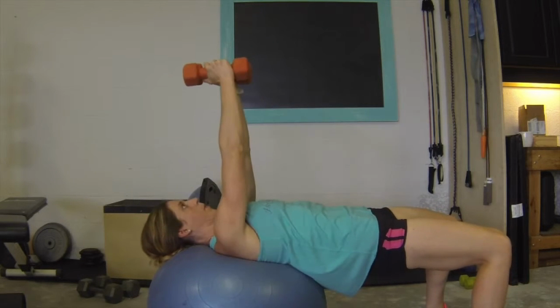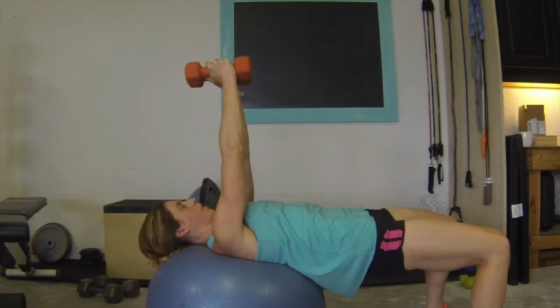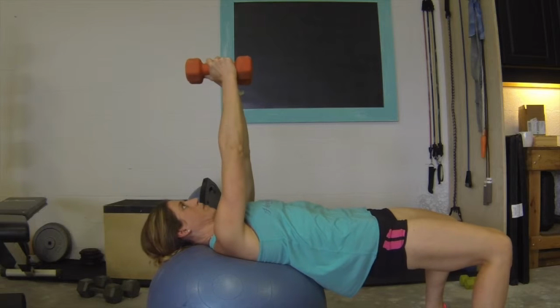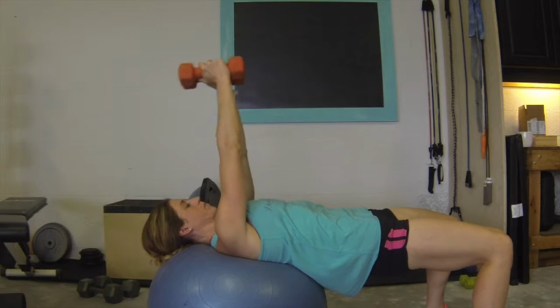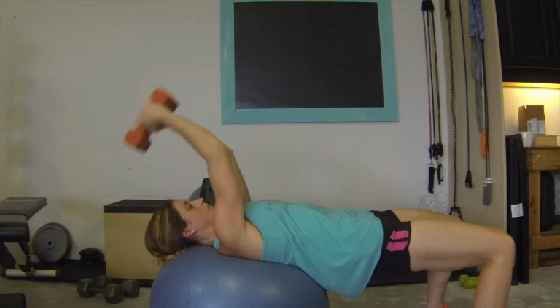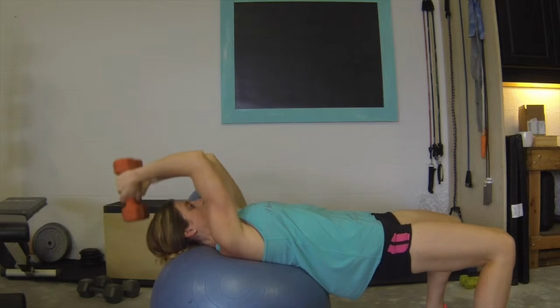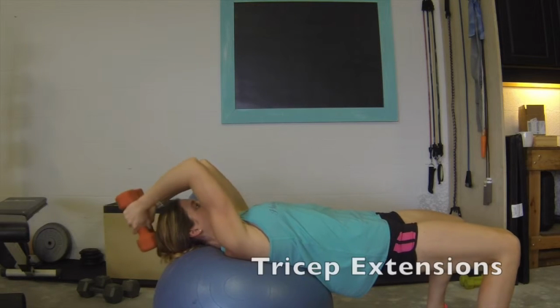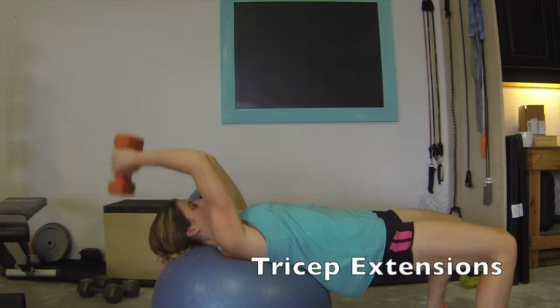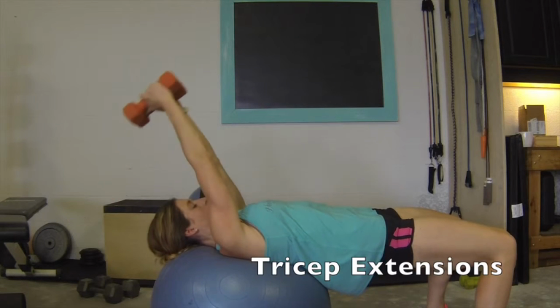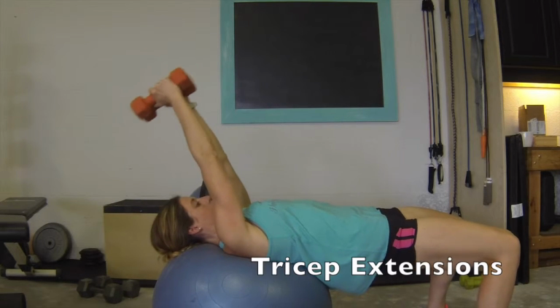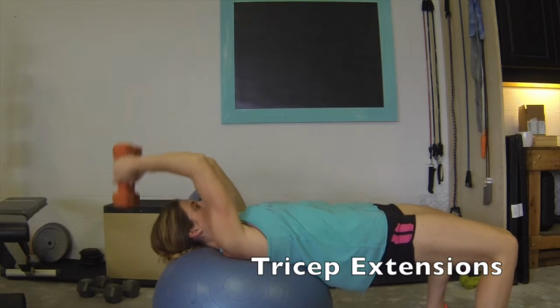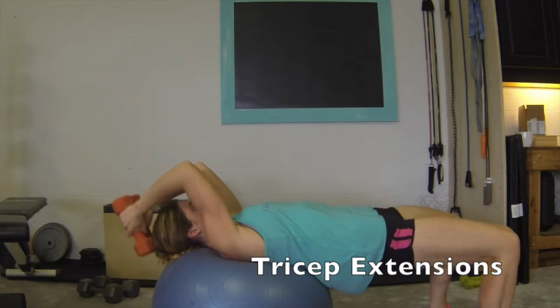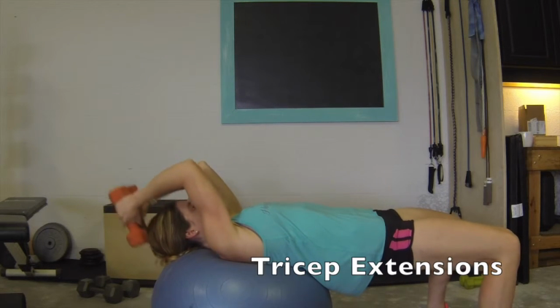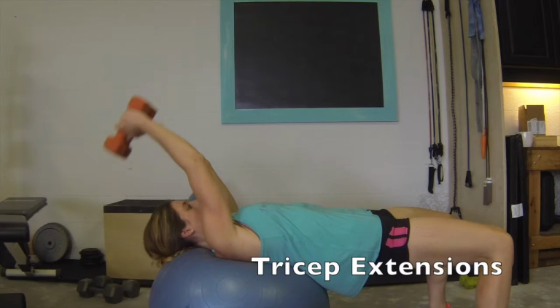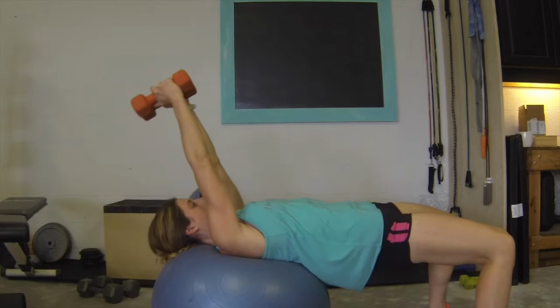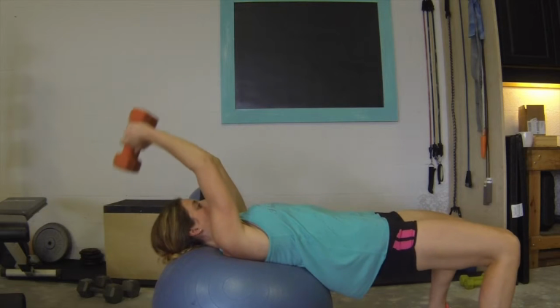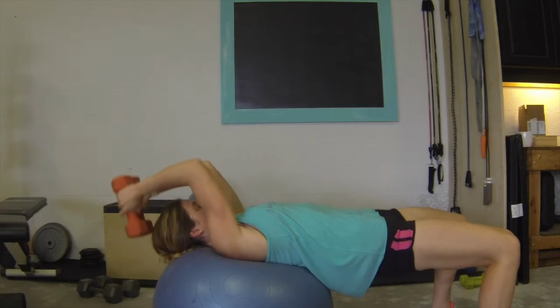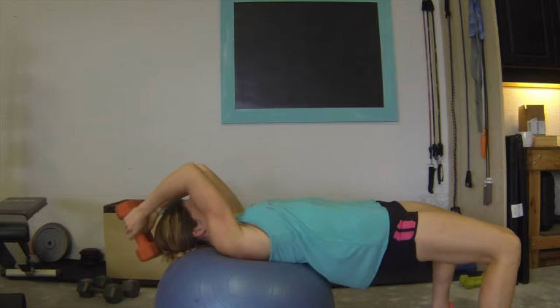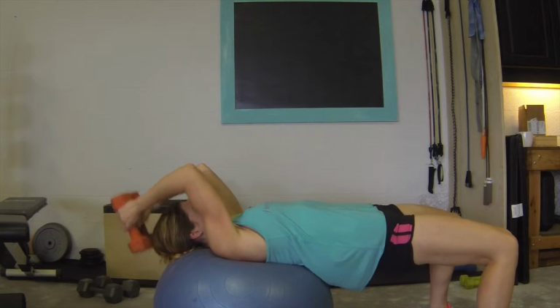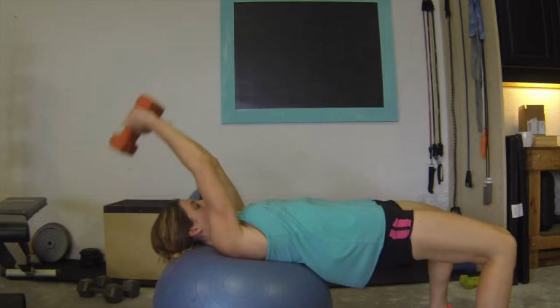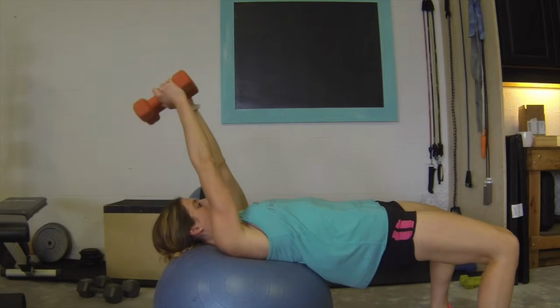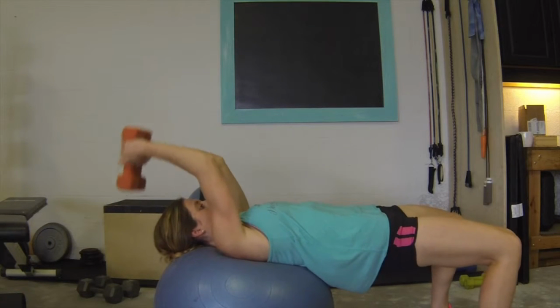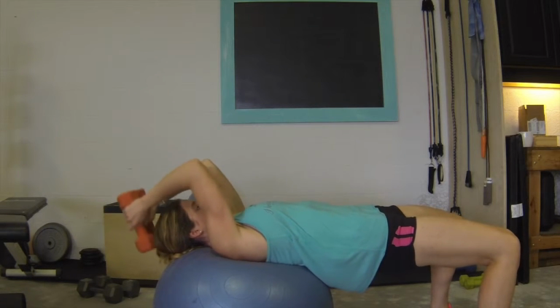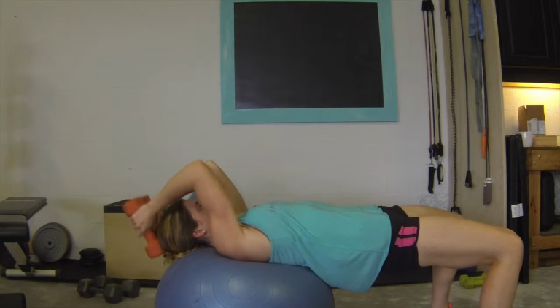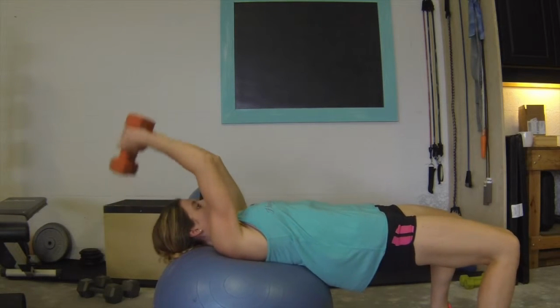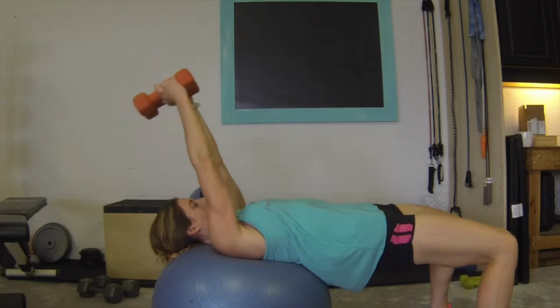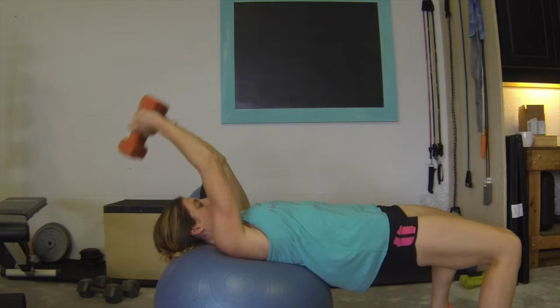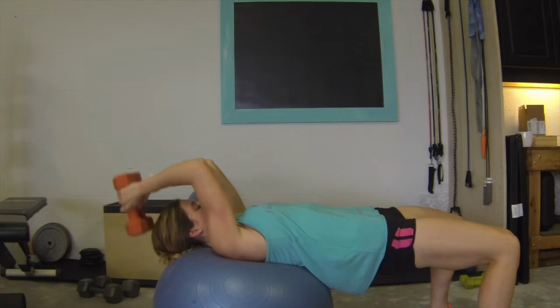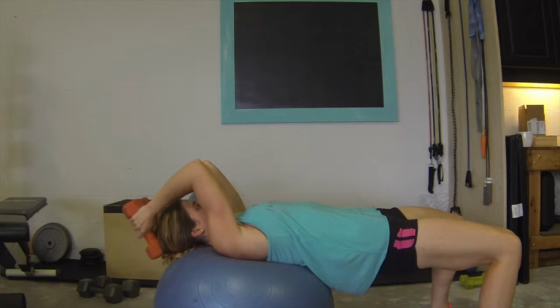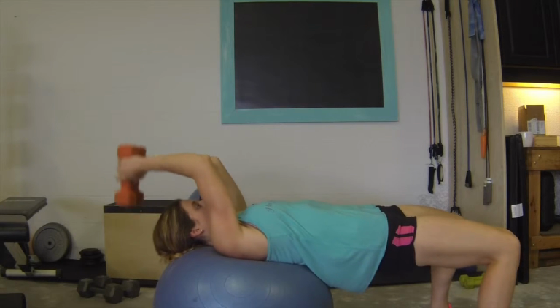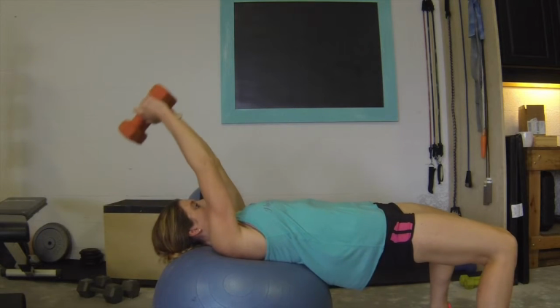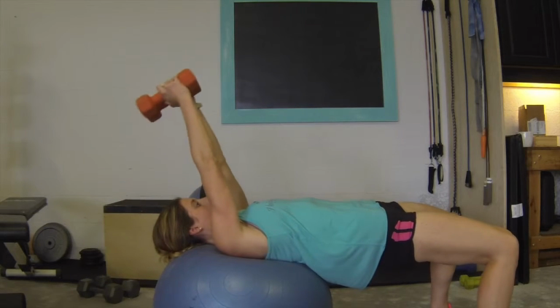For tricep extensions, extend your arms vertically. Lower your weight overhead, keeping your elbows hinged inward towards your midline. Lower your weight and then bring it back up towards your midline and repeat.